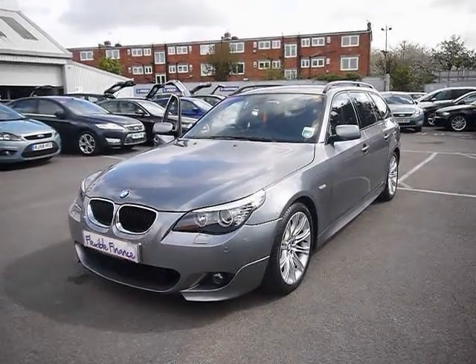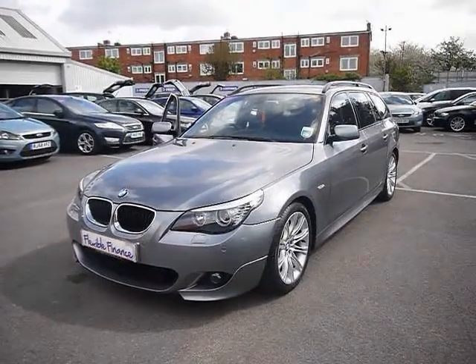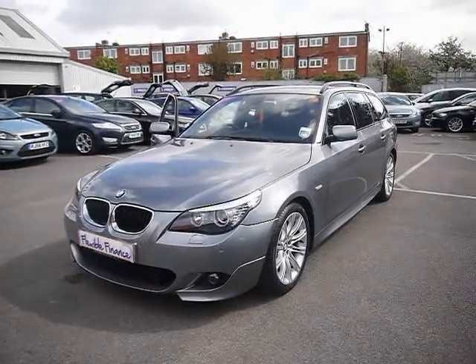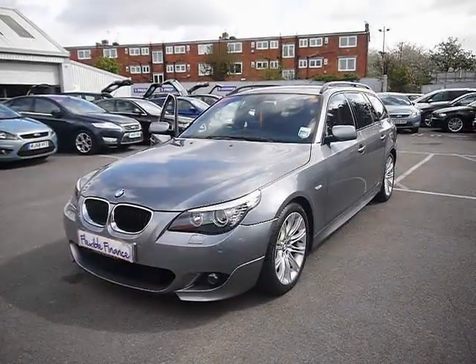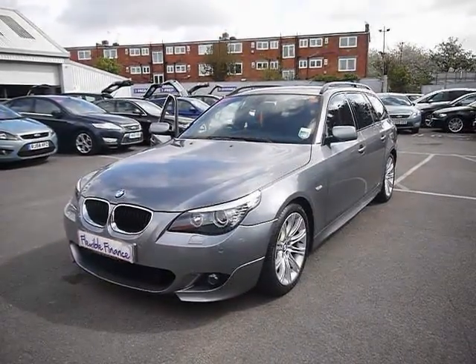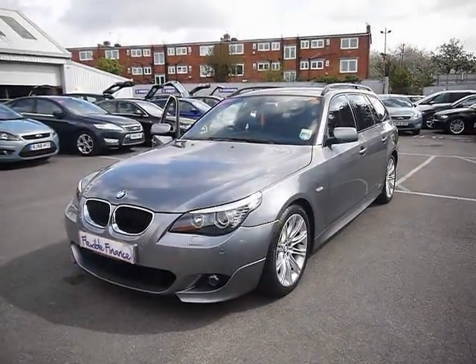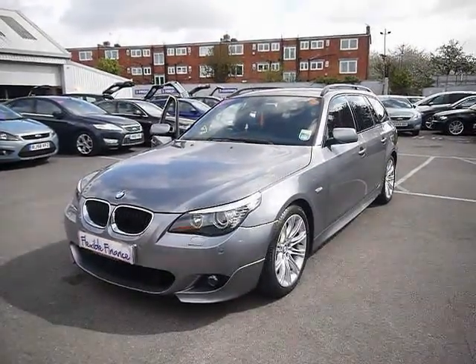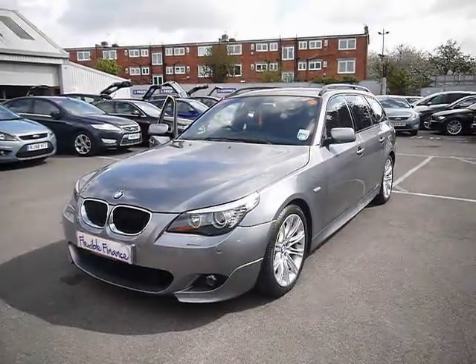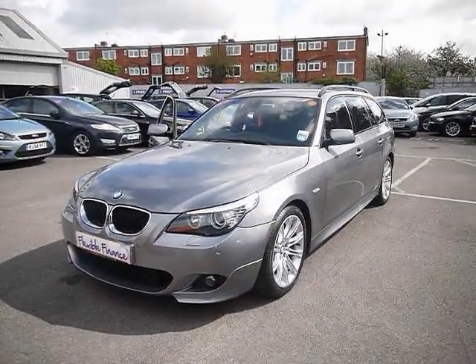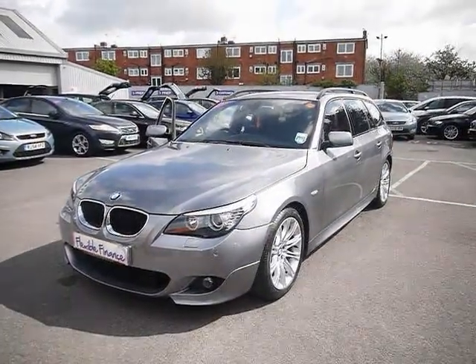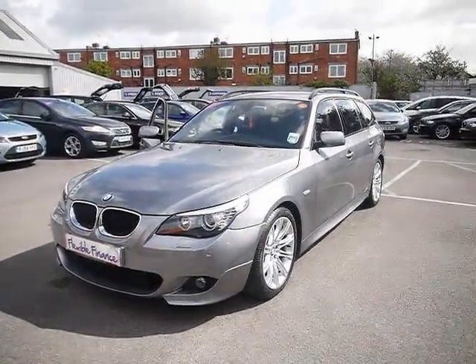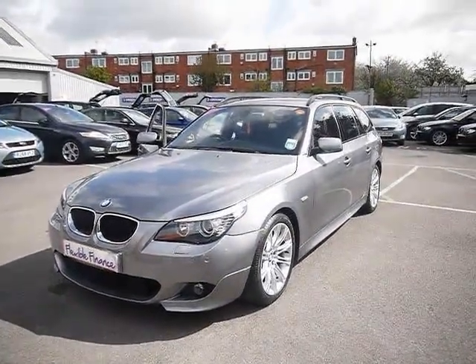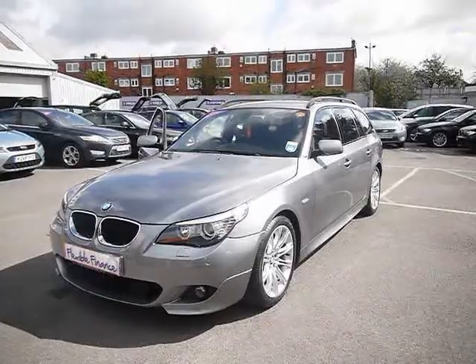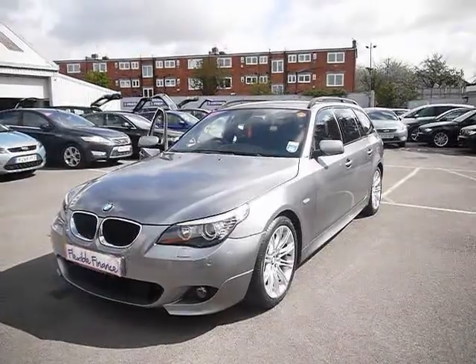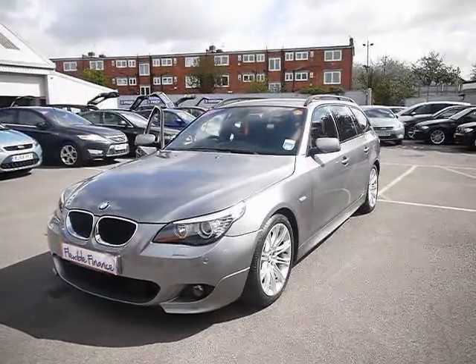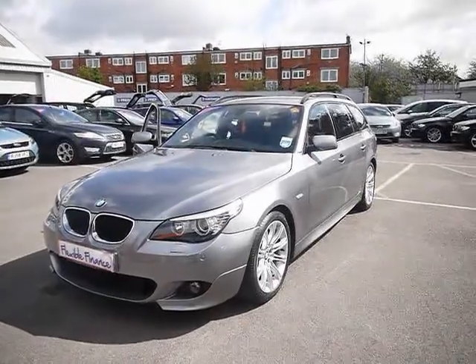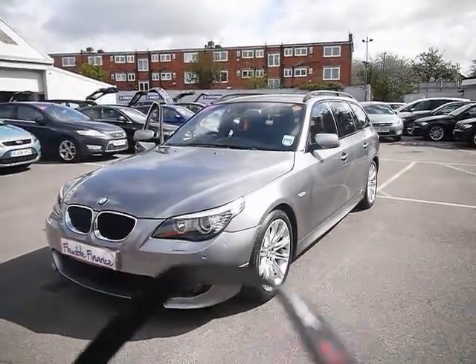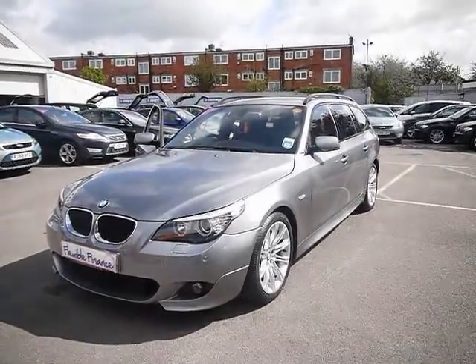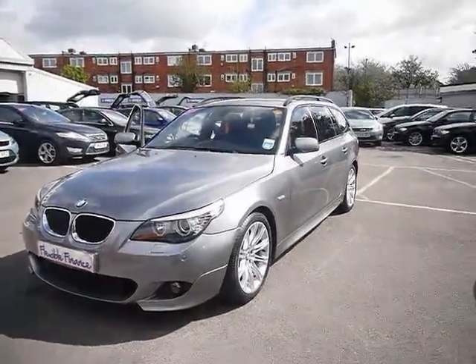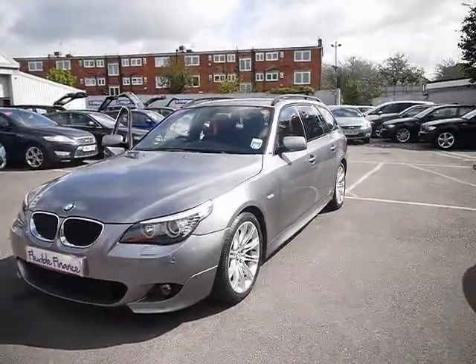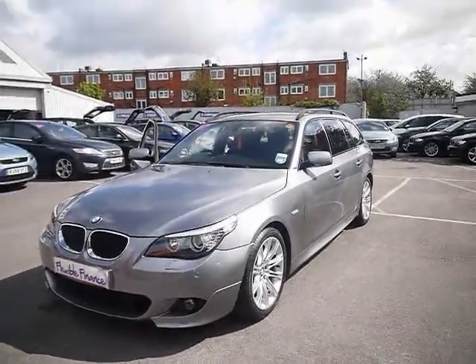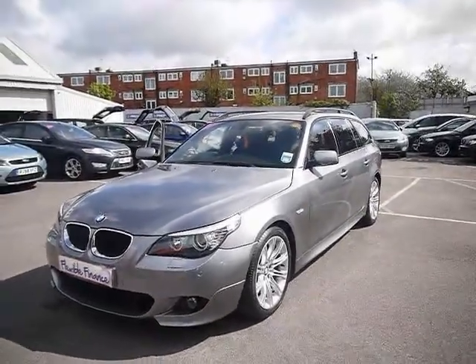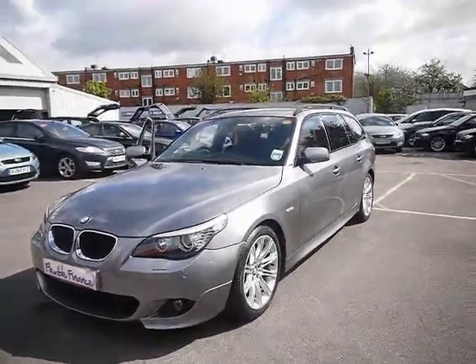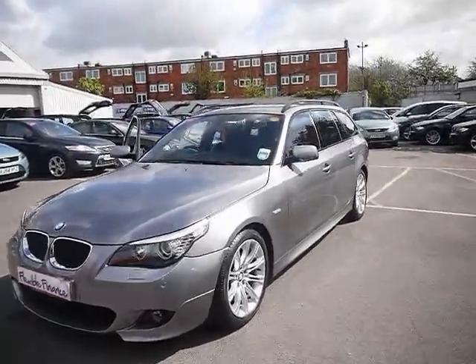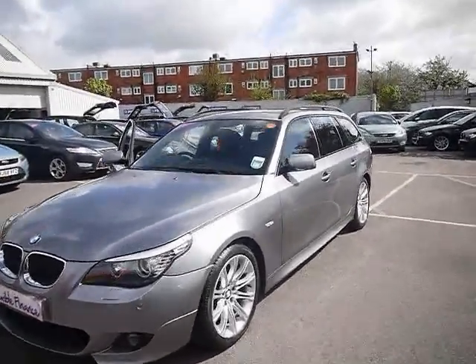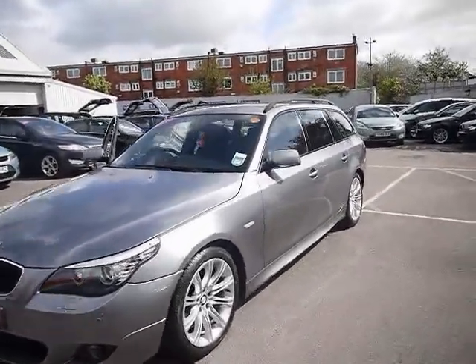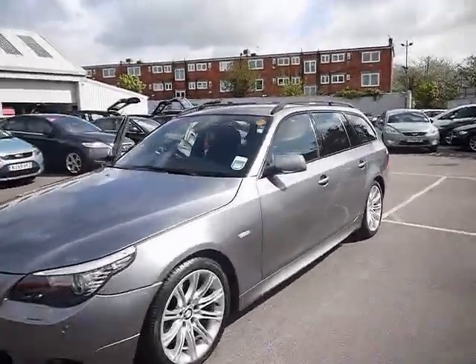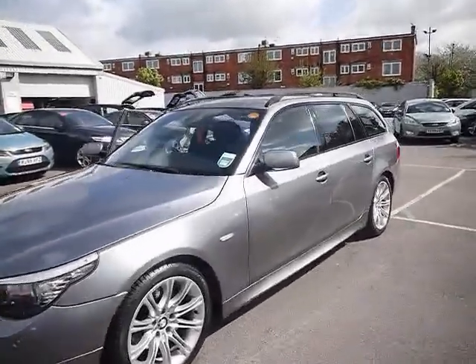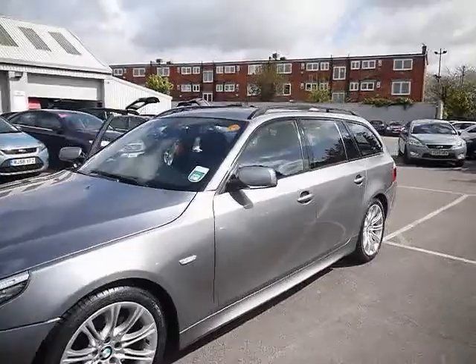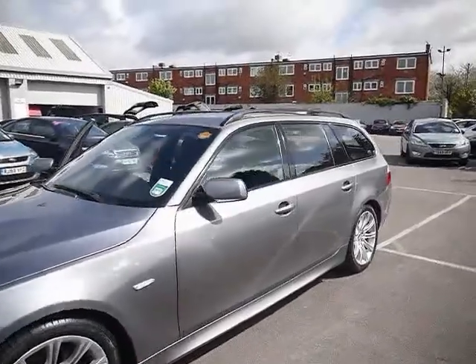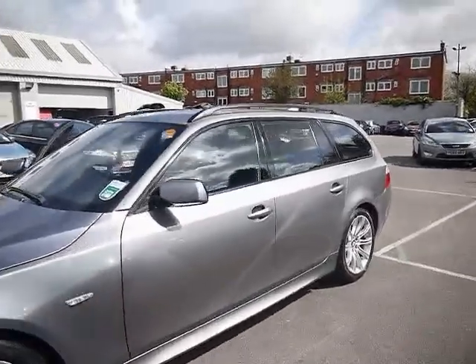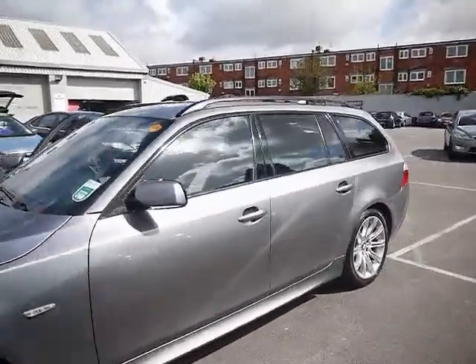Welcome to Imperial Cars. We have a BMW 520D M Sport Touring Business Edition. We're going to take you for a brief tour around the car to highlight some features and to give you a good idea of the condition as well.